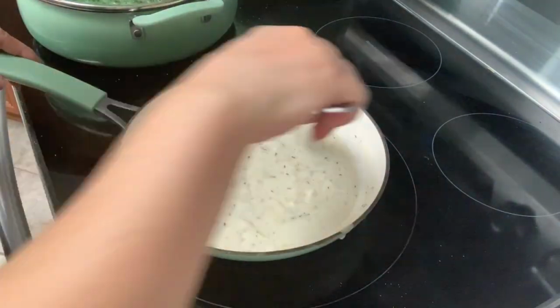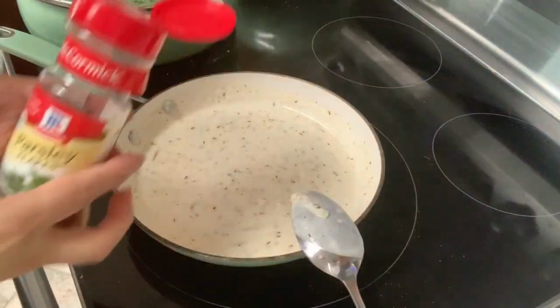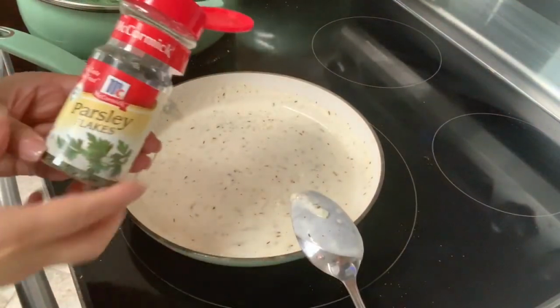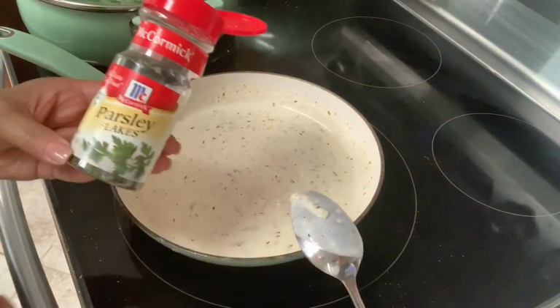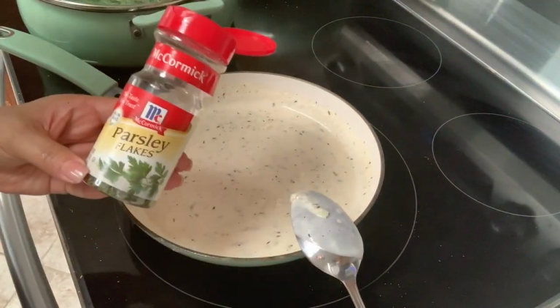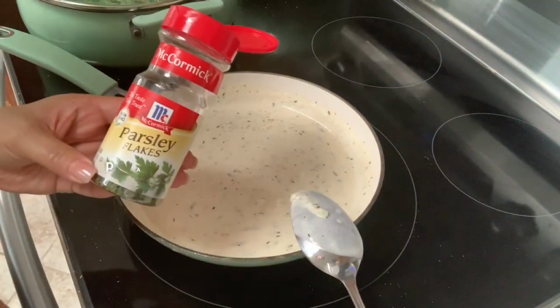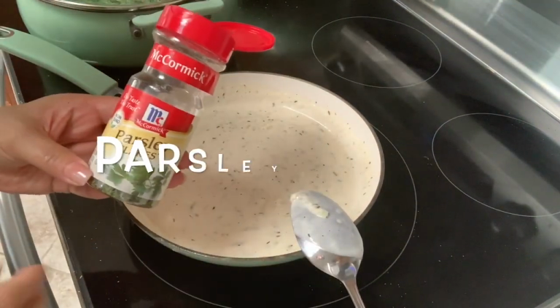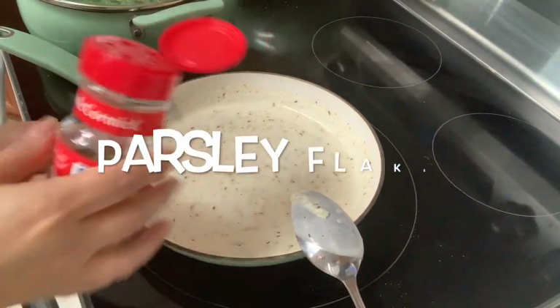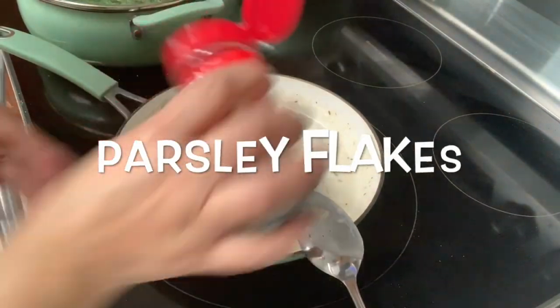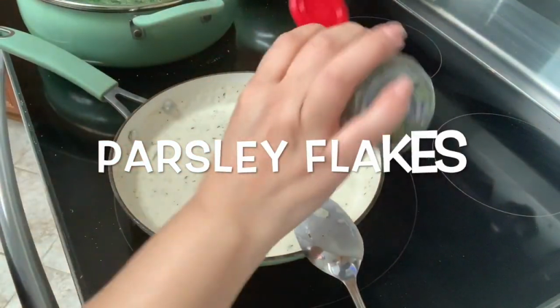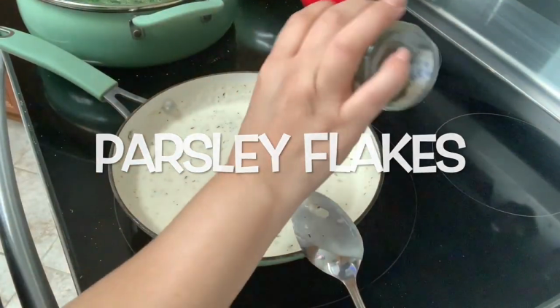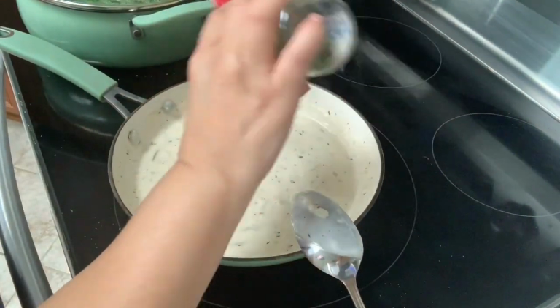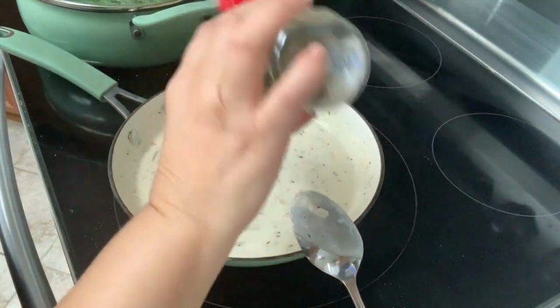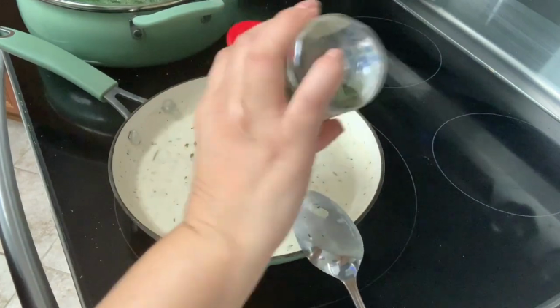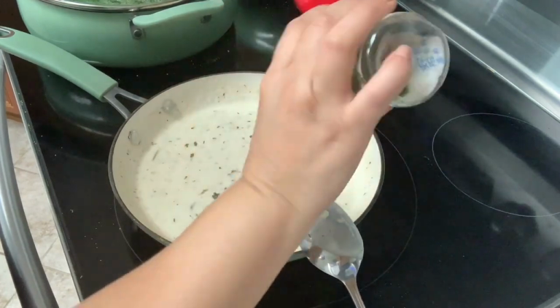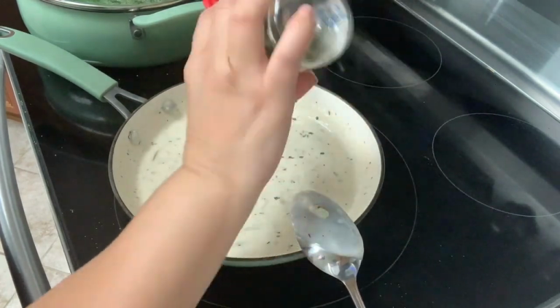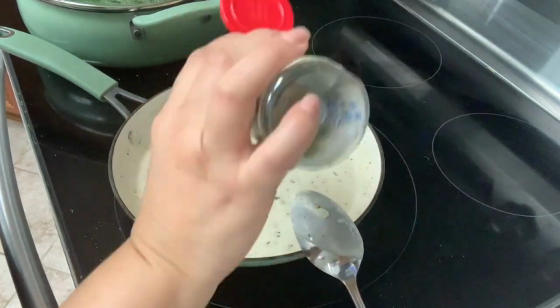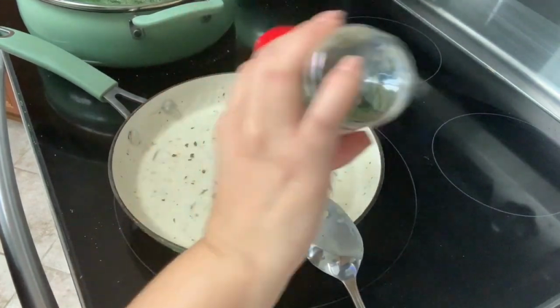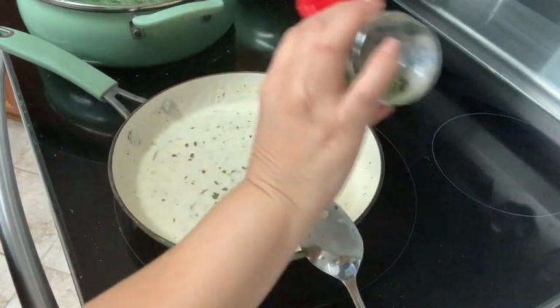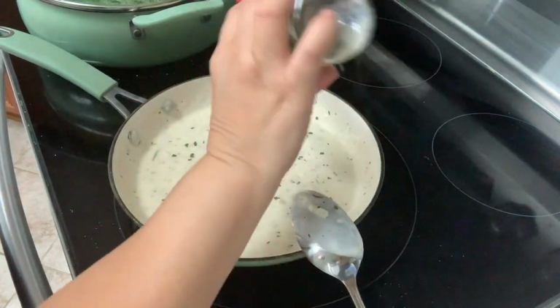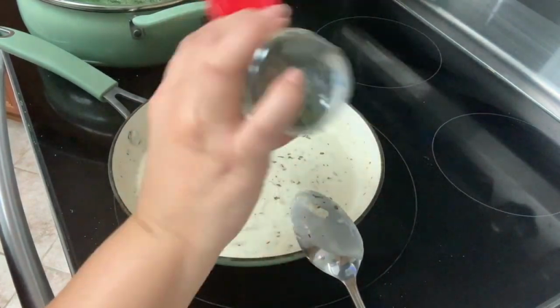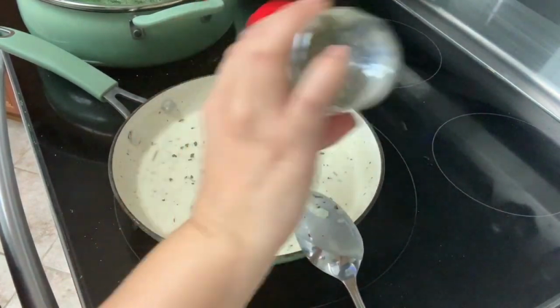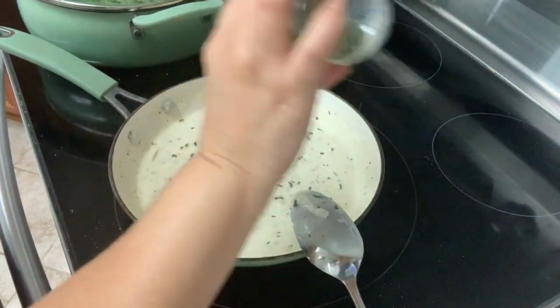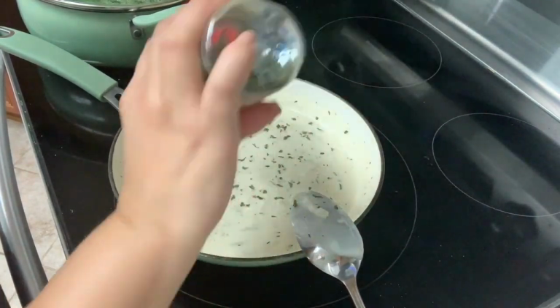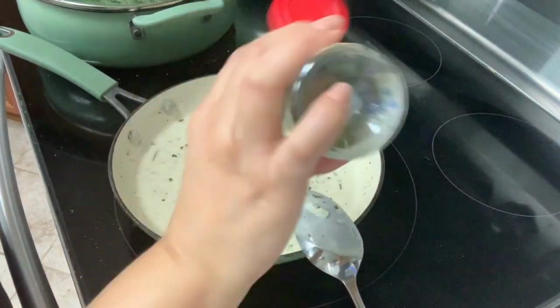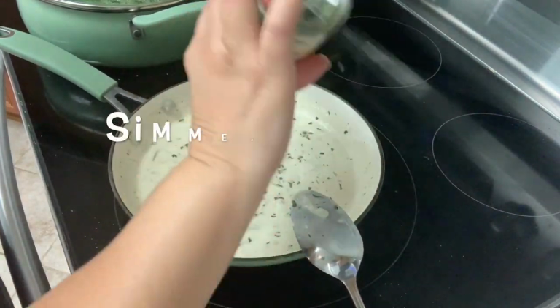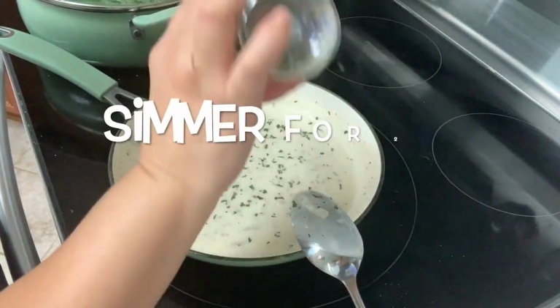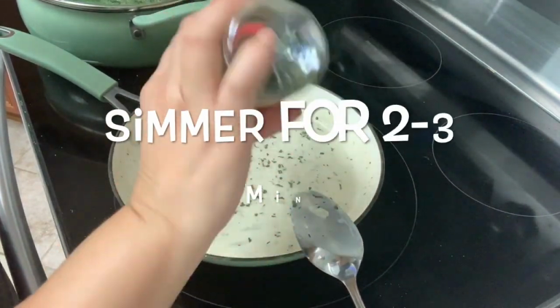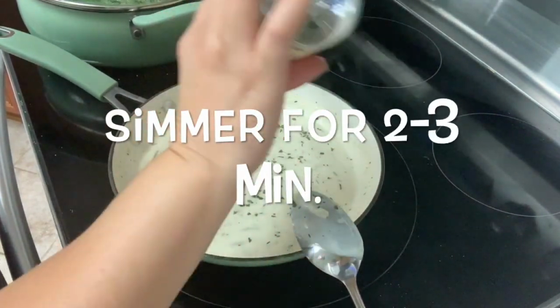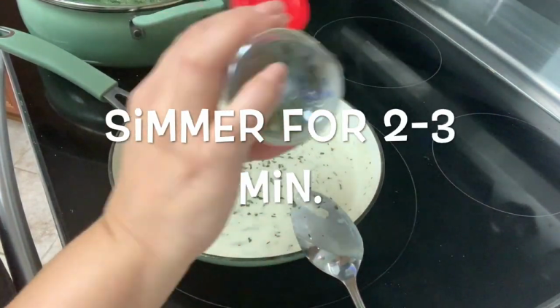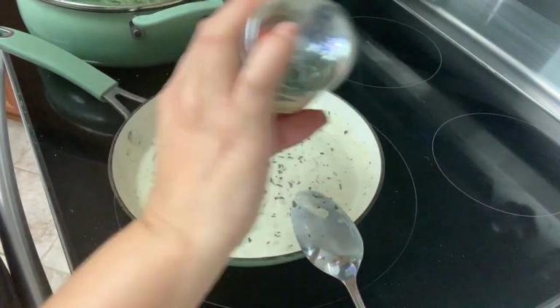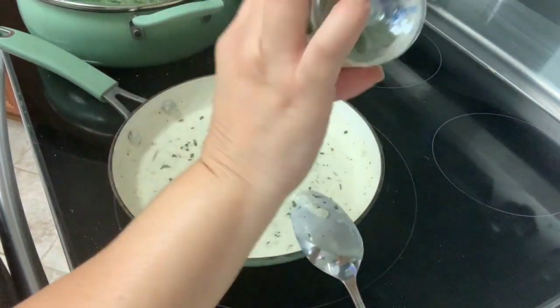Now I'm just going to go ahead and sprinkle some parsley flakes — if you have fresh, great. And then we're going to simmer on low heat for two to three minutes.